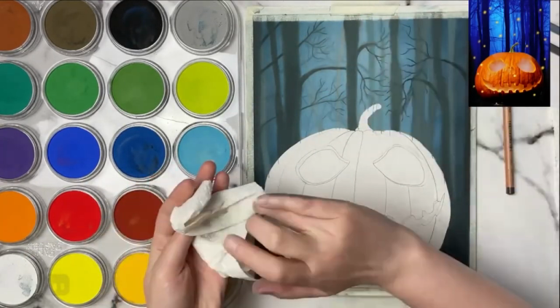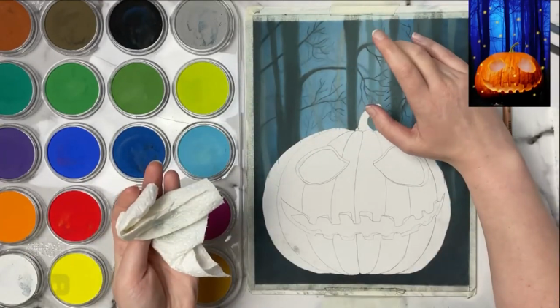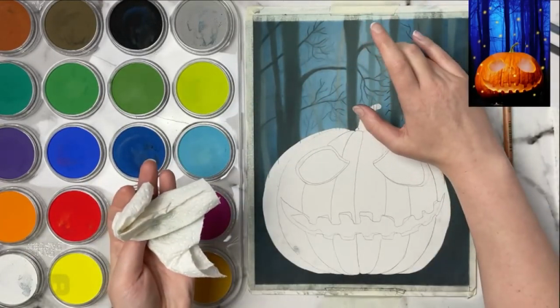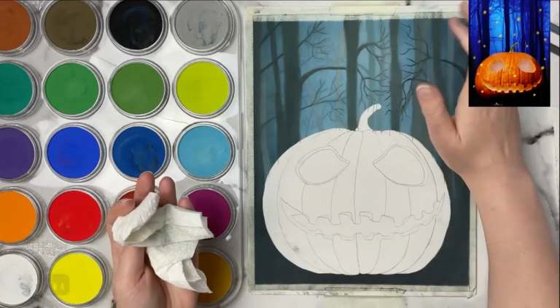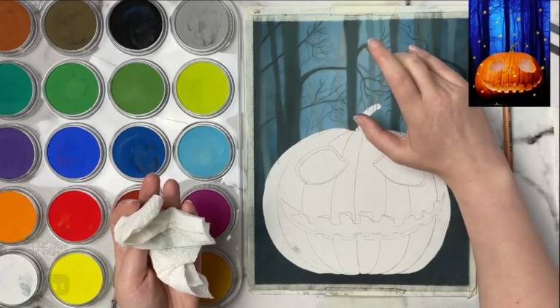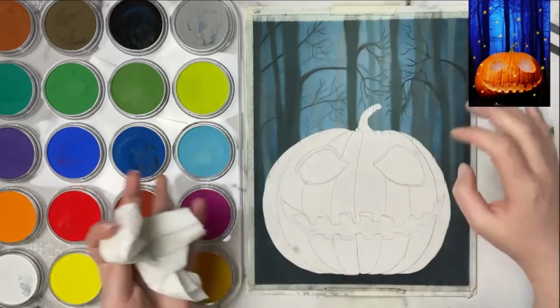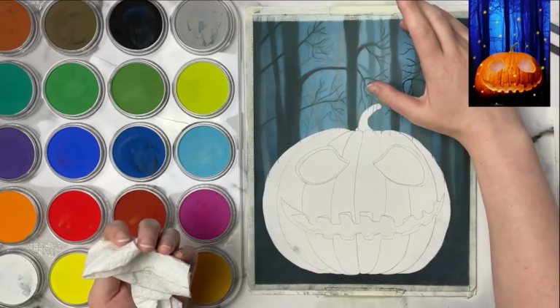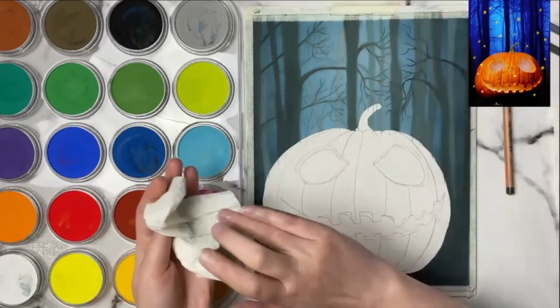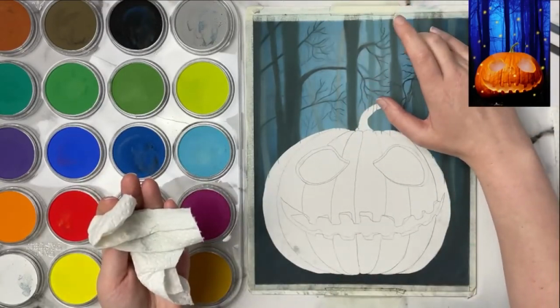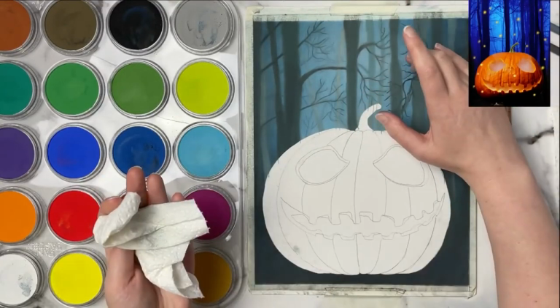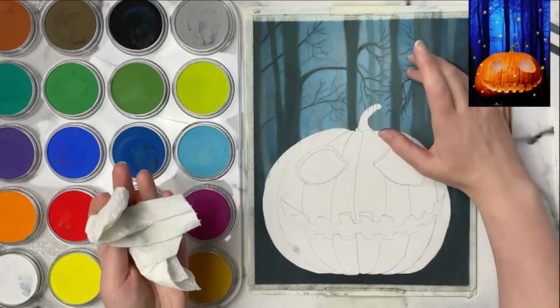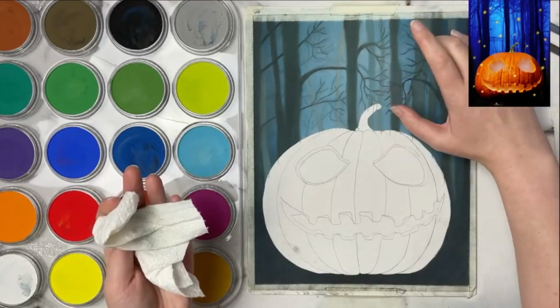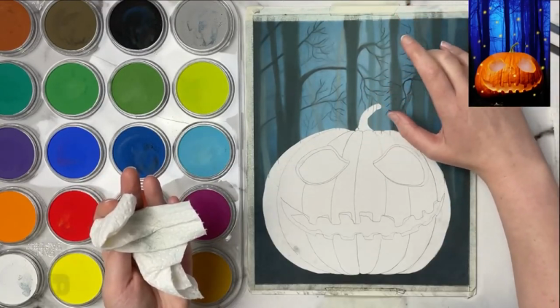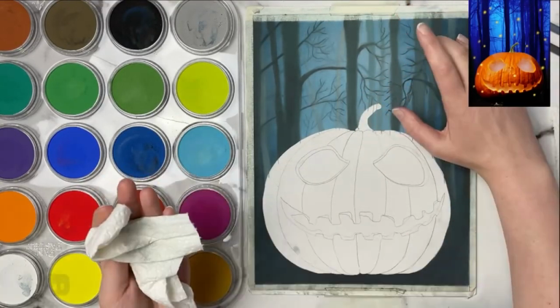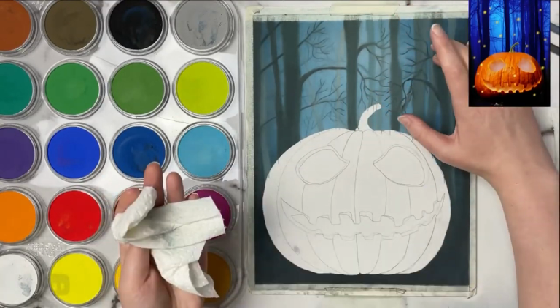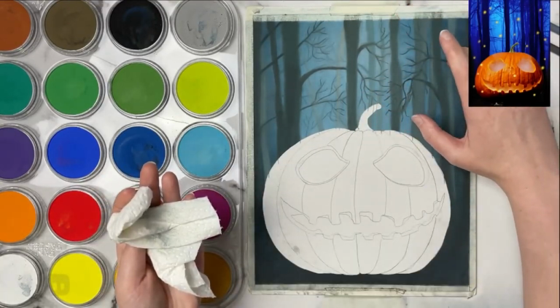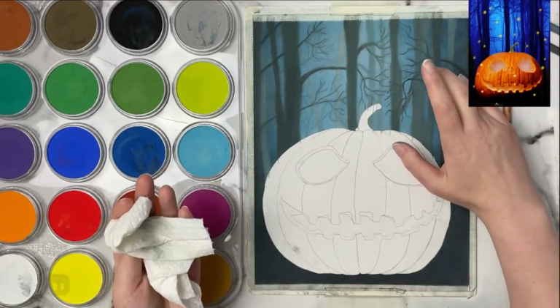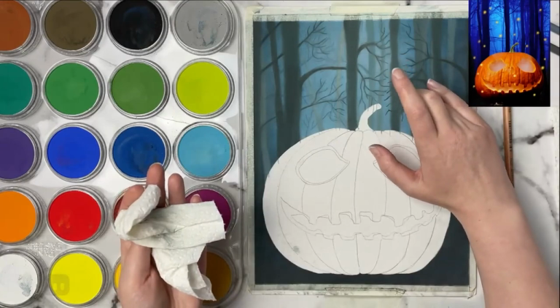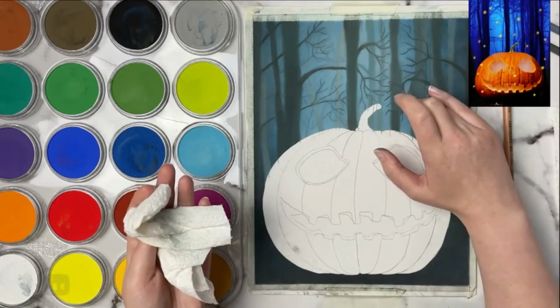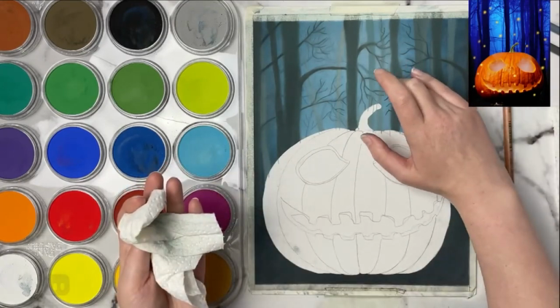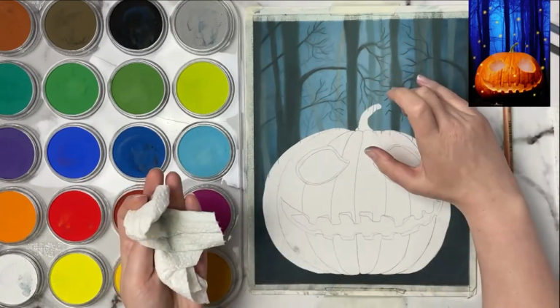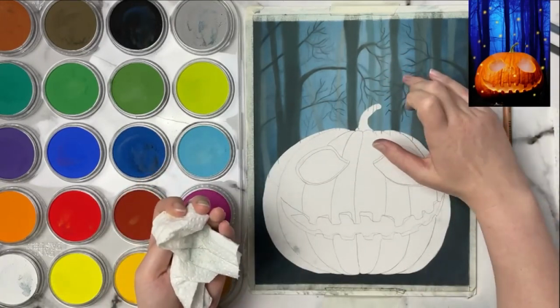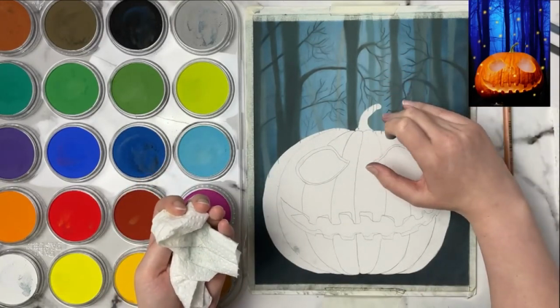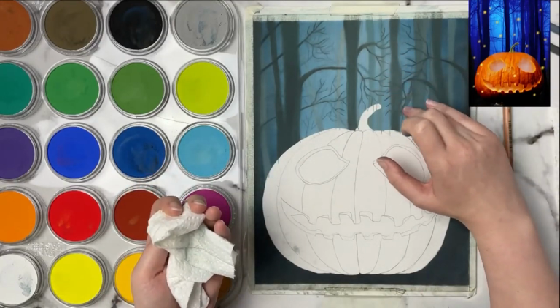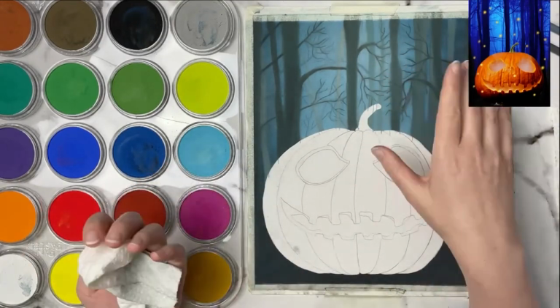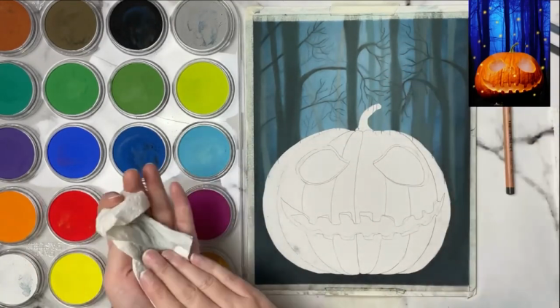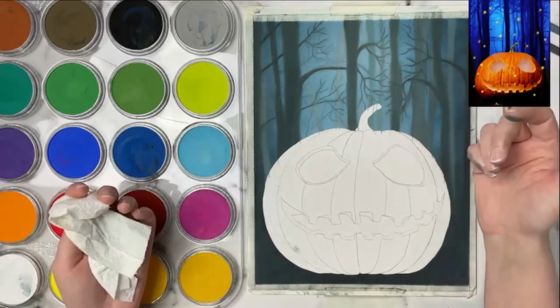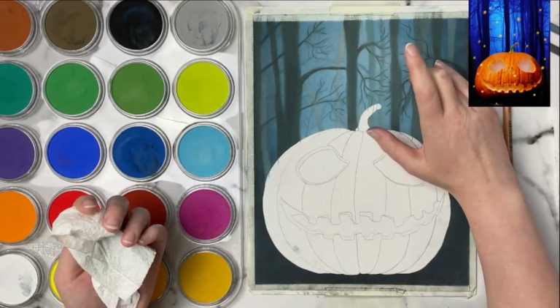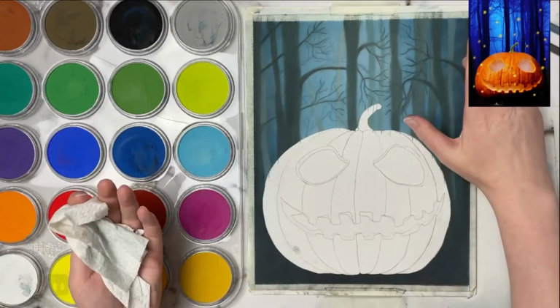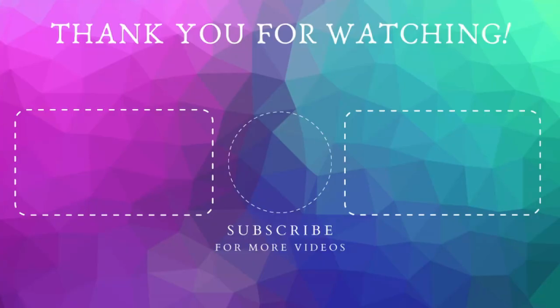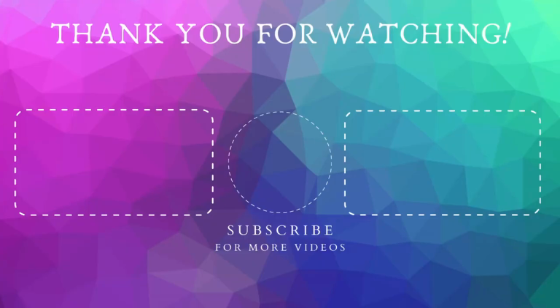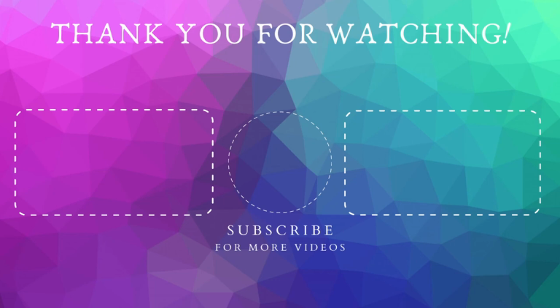If you enjoyed this video then please give it a like. Subscribe to the channel for more art-related videos, and thank you so much for watching — I will see you in the next one.